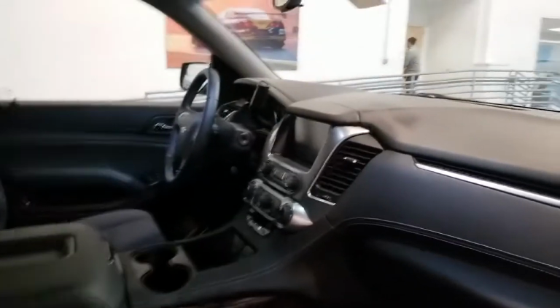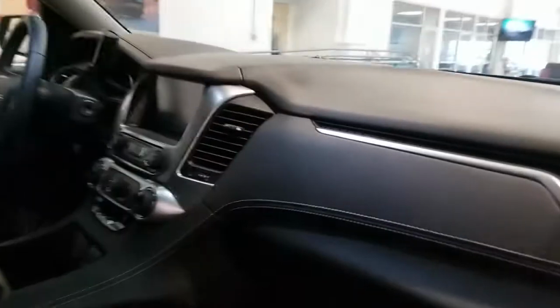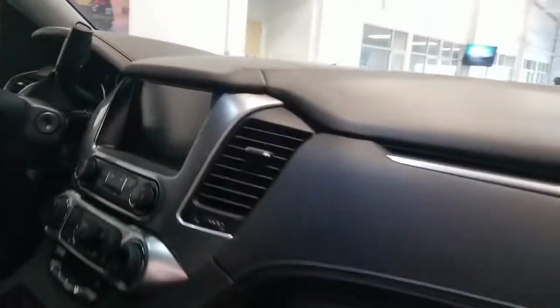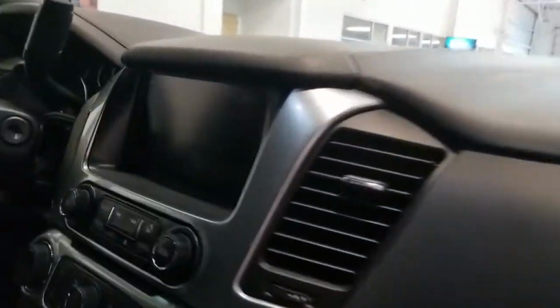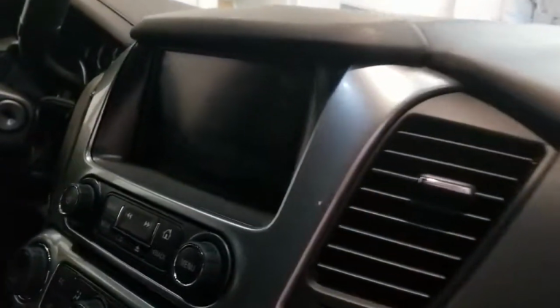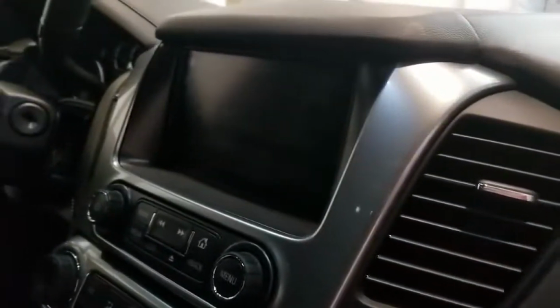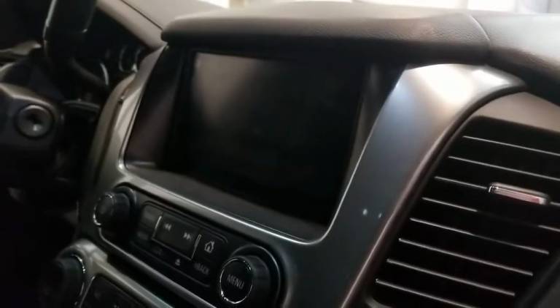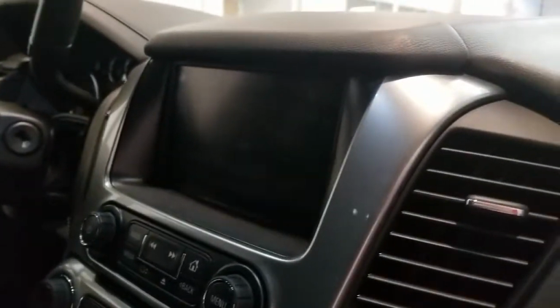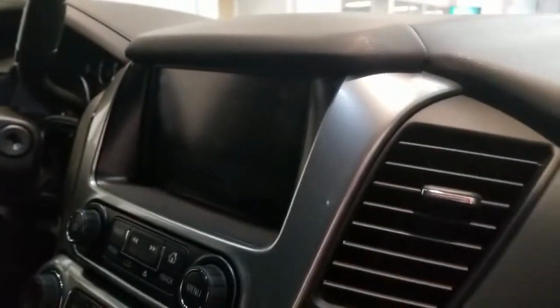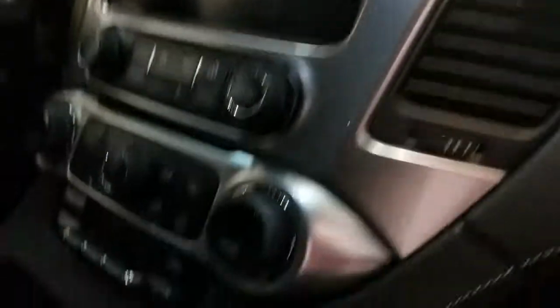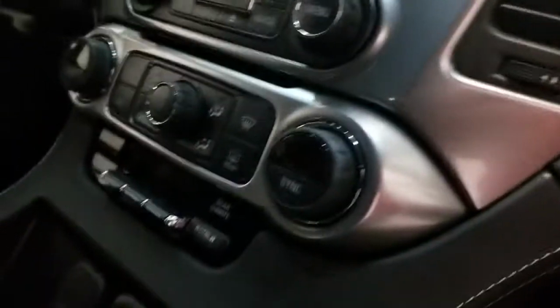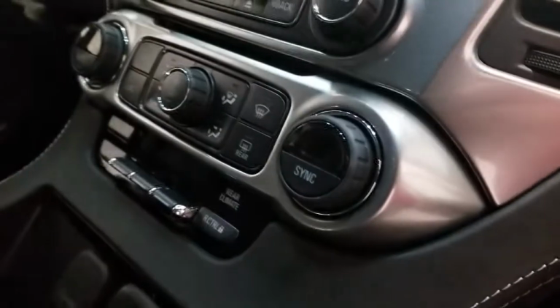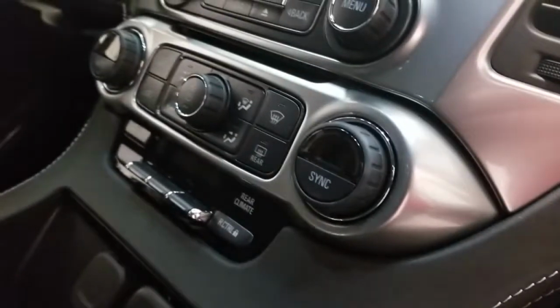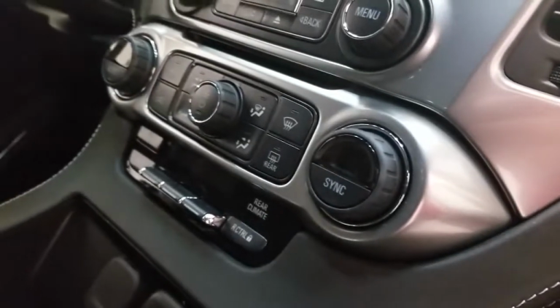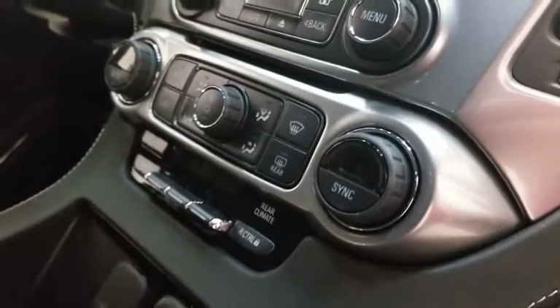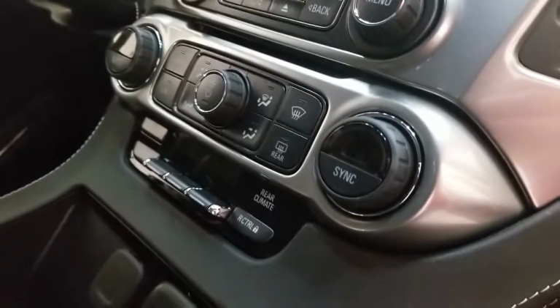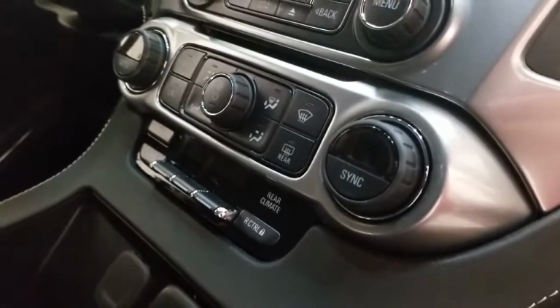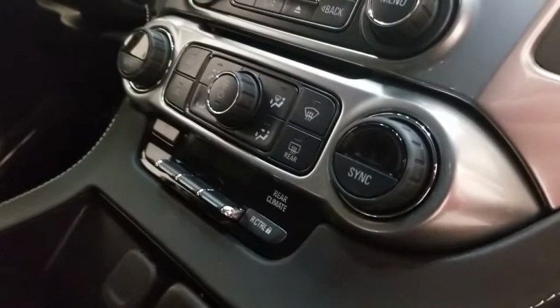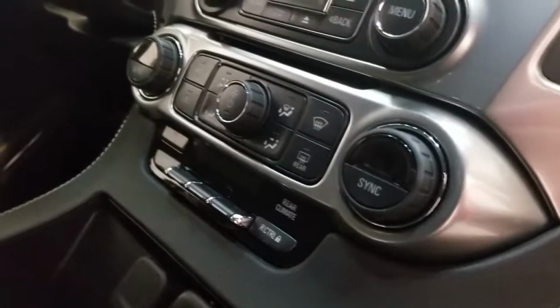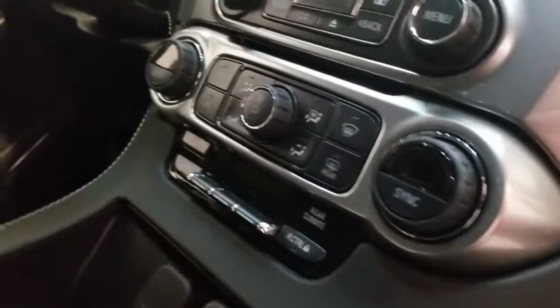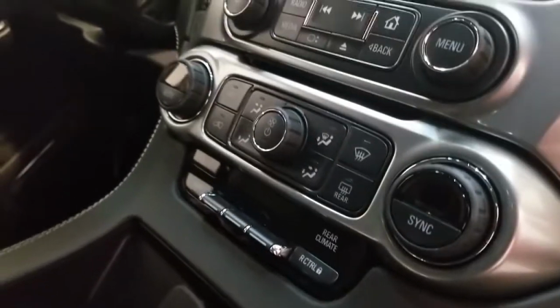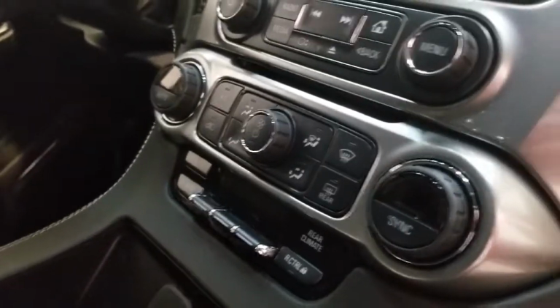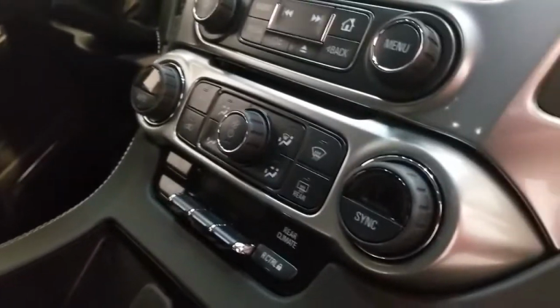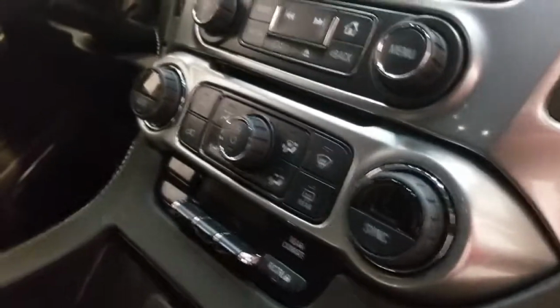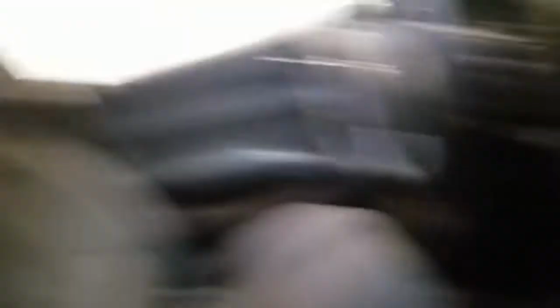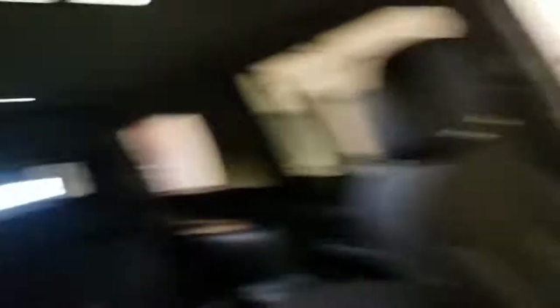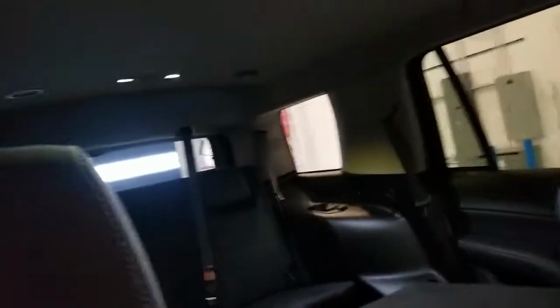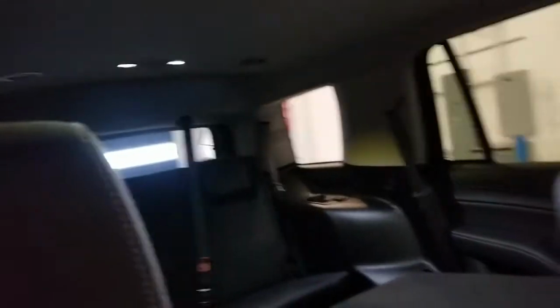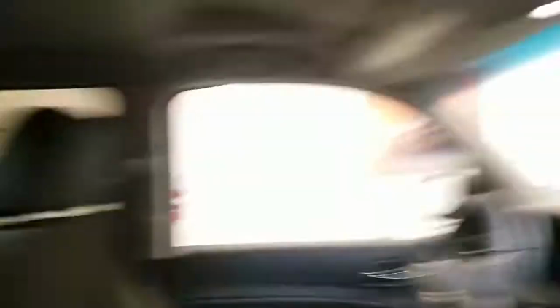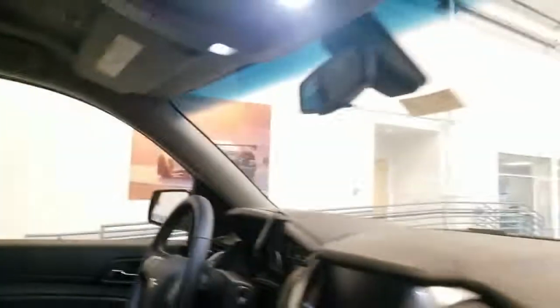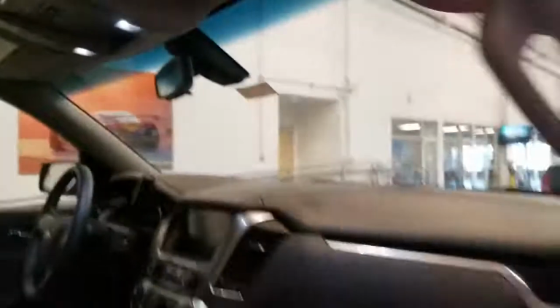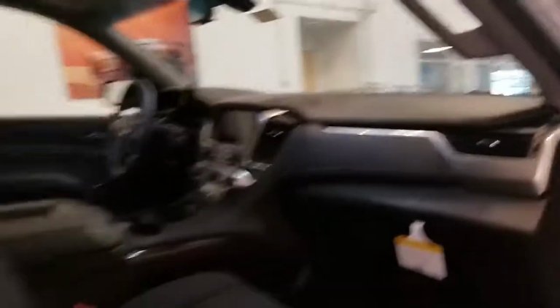It has a MyLink system, dual climate — actually triple climate control. You can control passenger, driver, and rear. Super awesome.